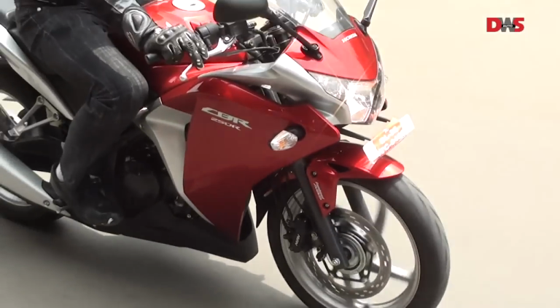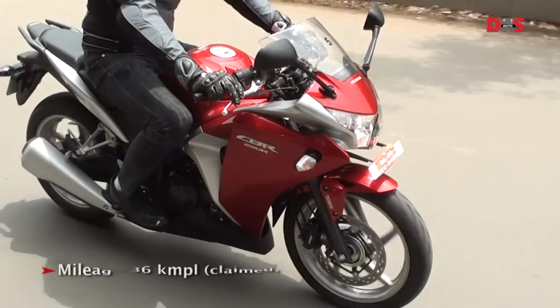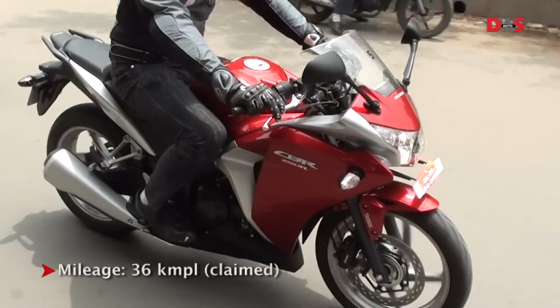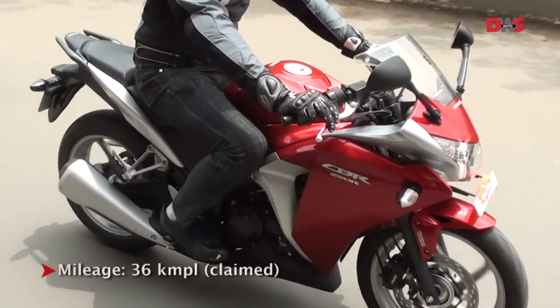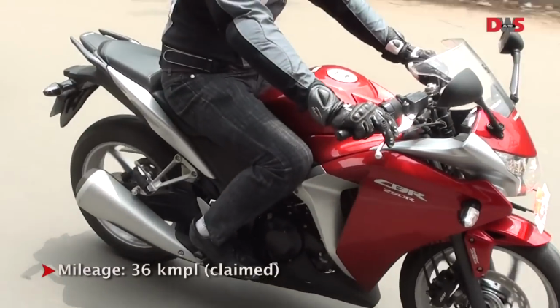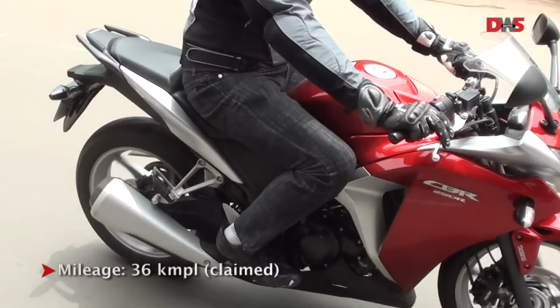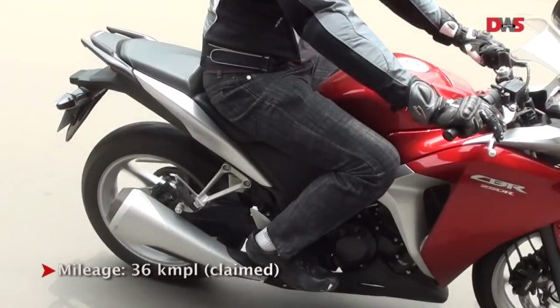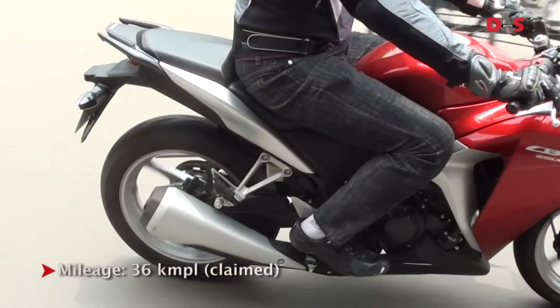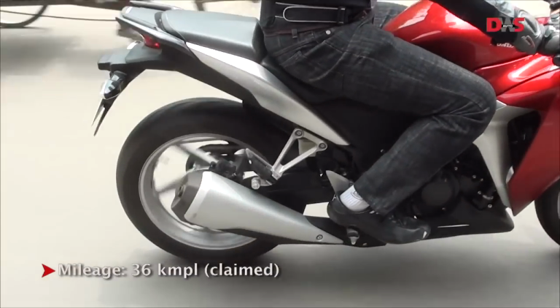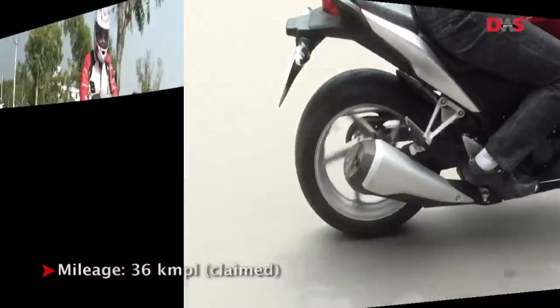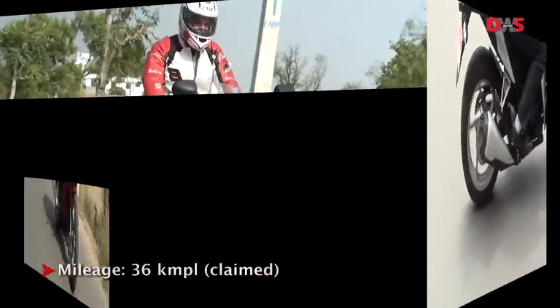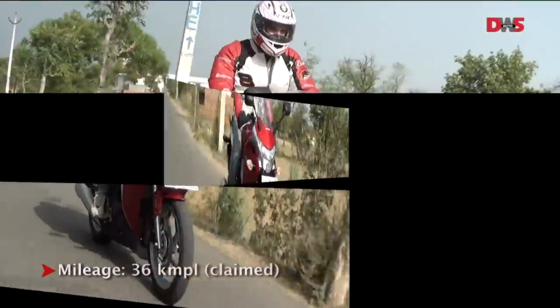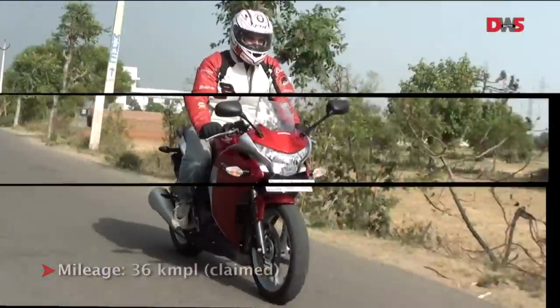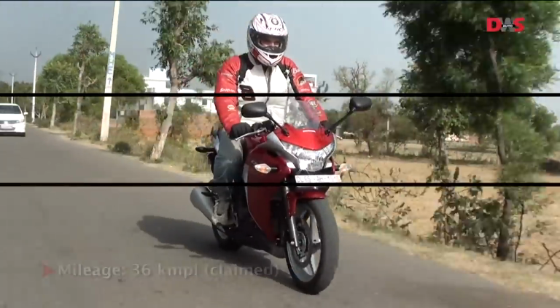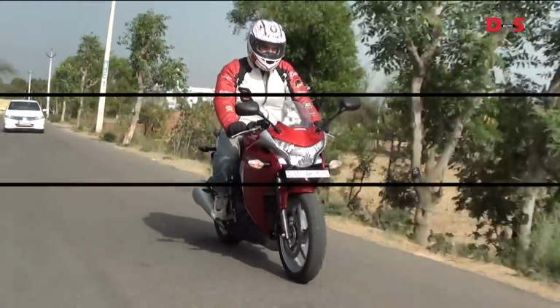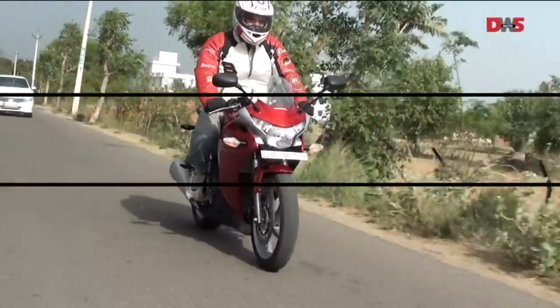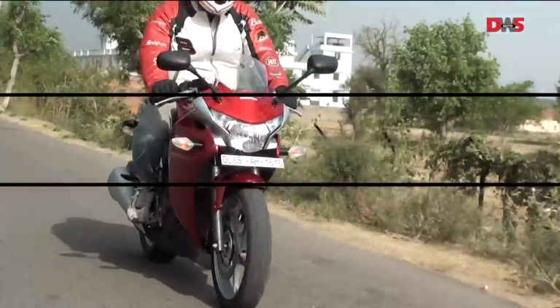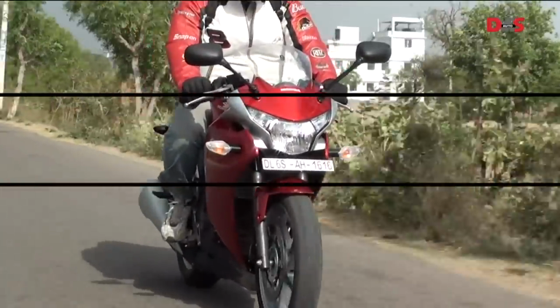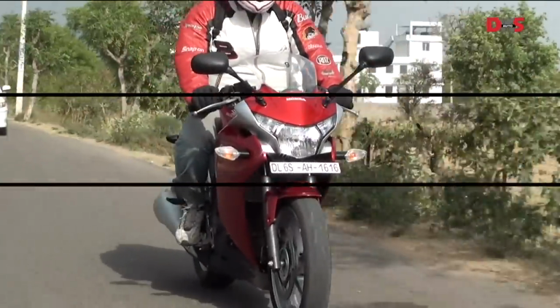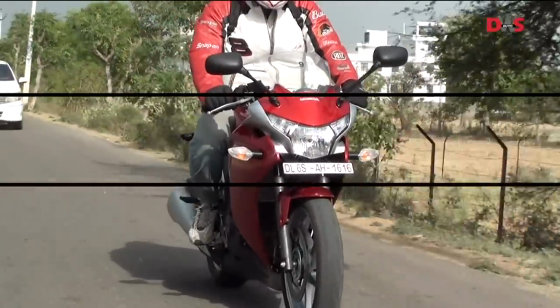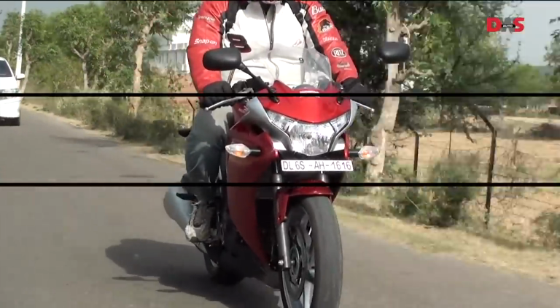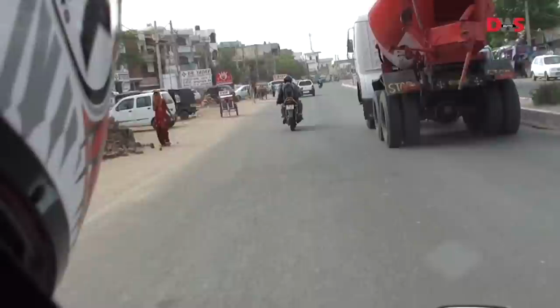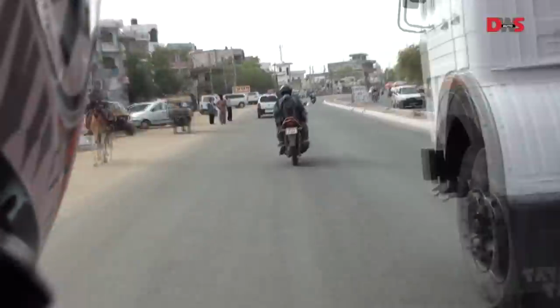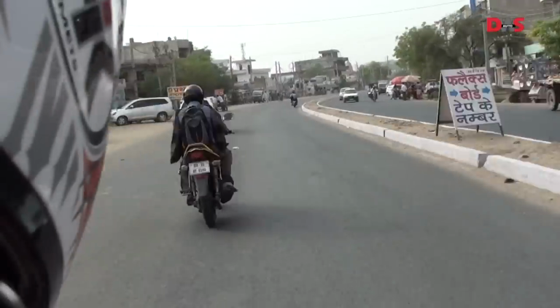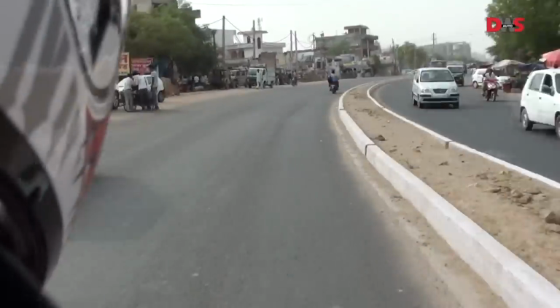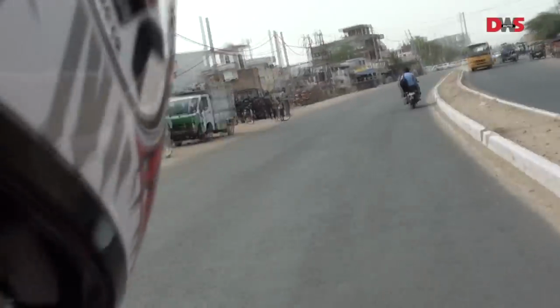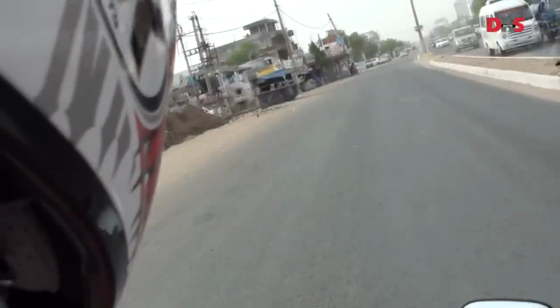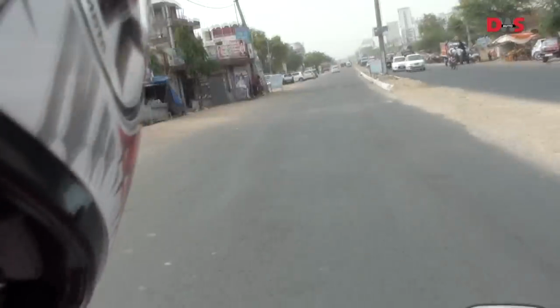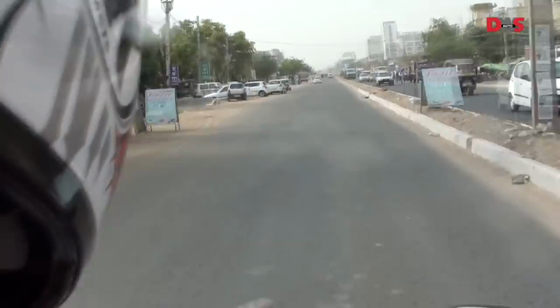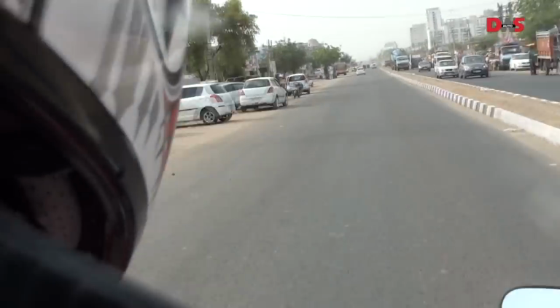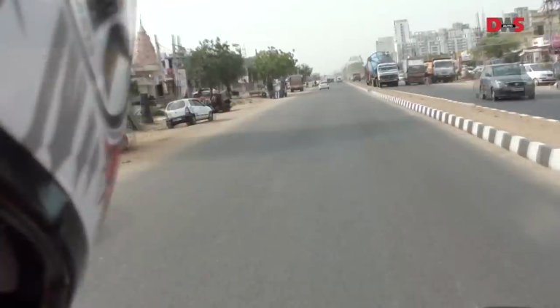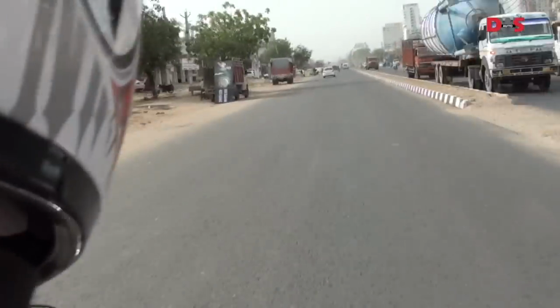Honda claims that the bike gives a mileage of 36km per litre, but we couldn't test that precisely as all the bikes came with a full tank of fuel and hardly burnt any in the 100km round trip.